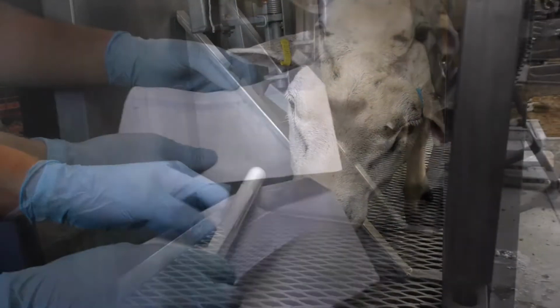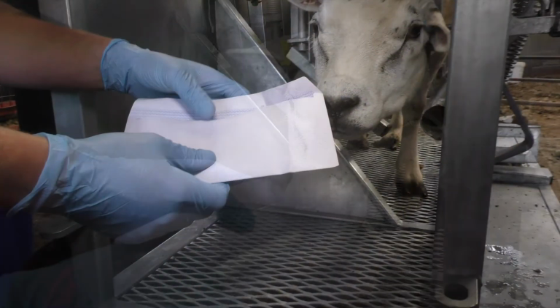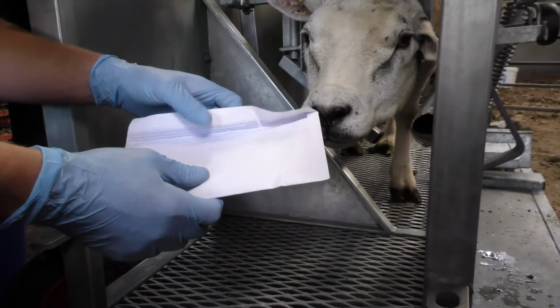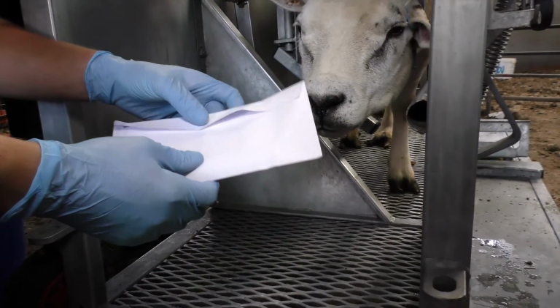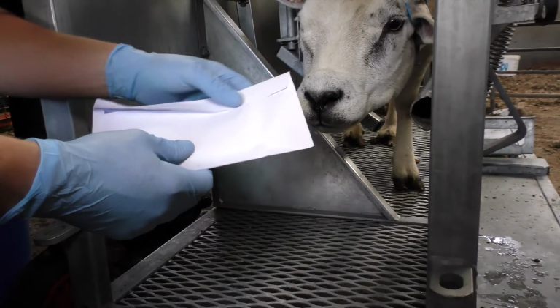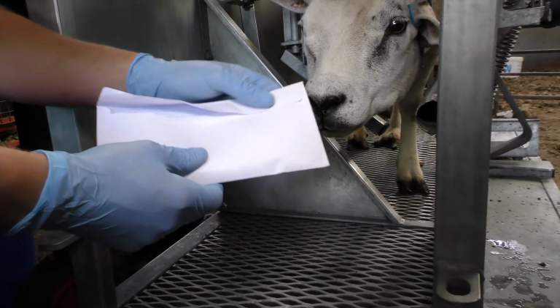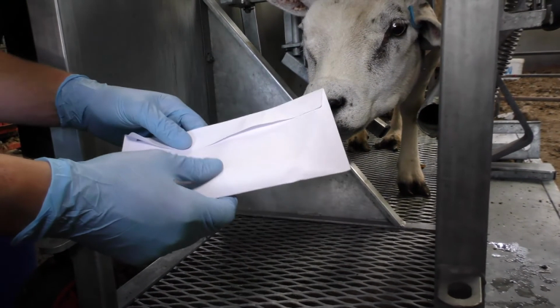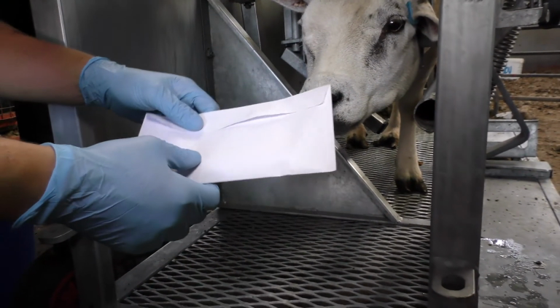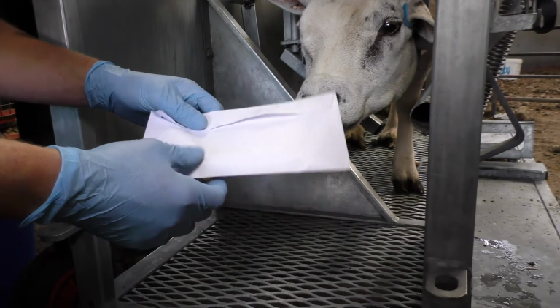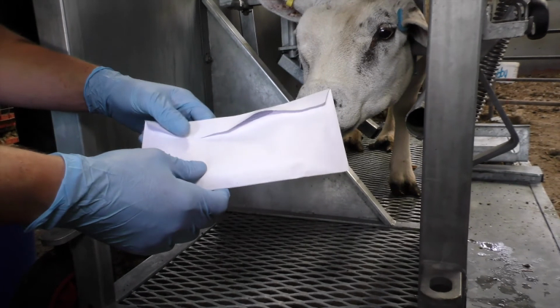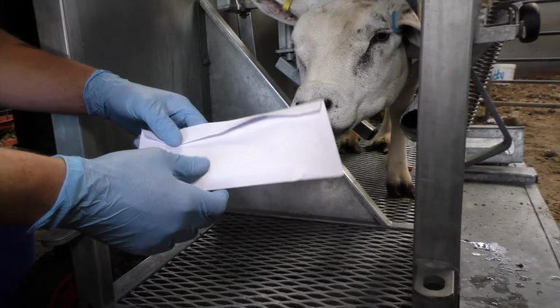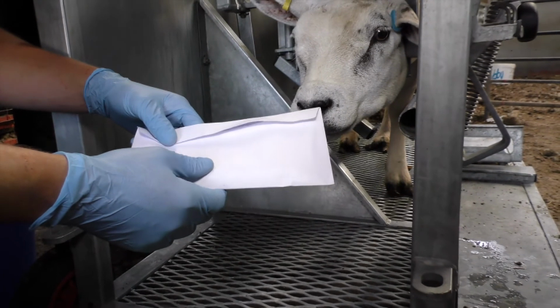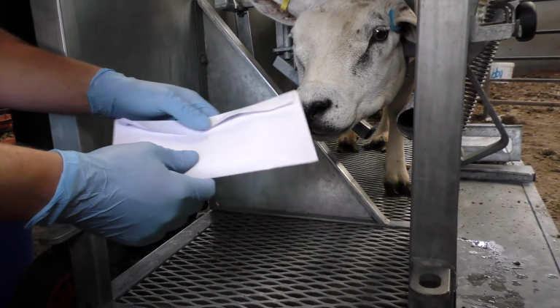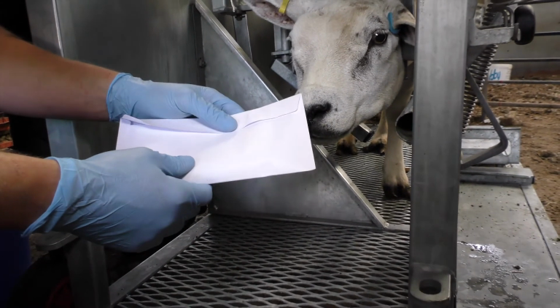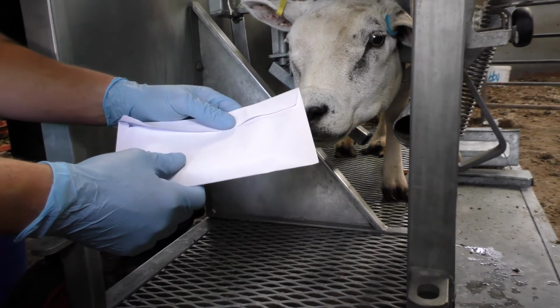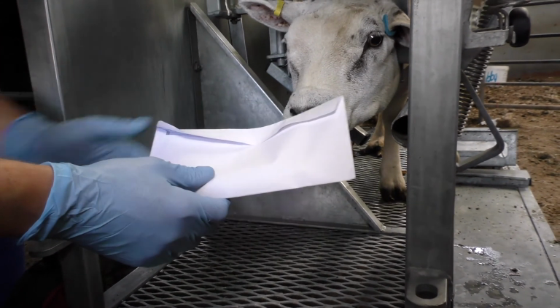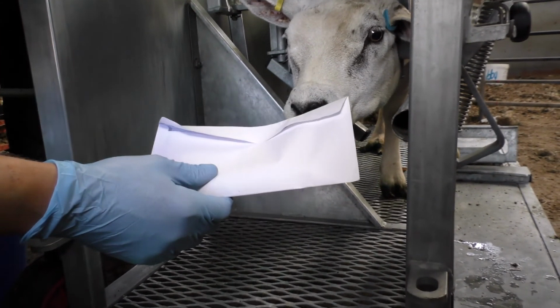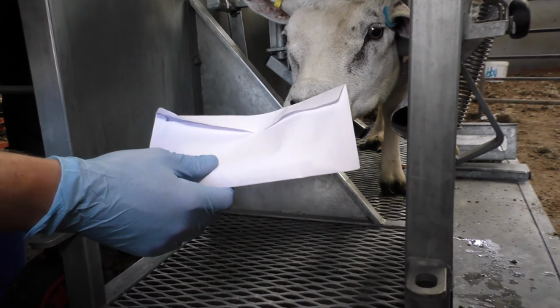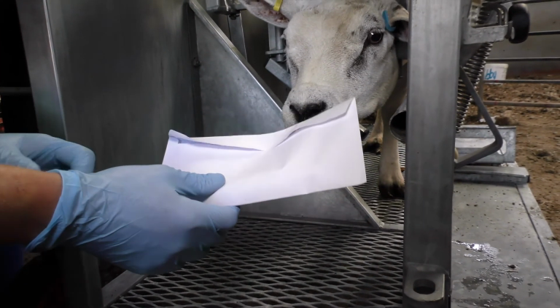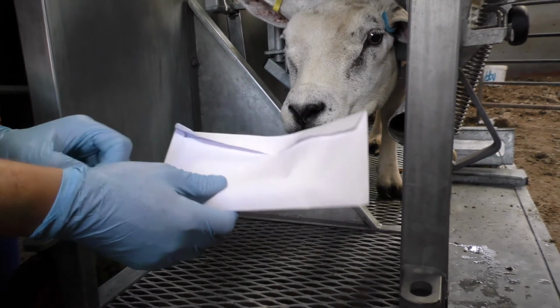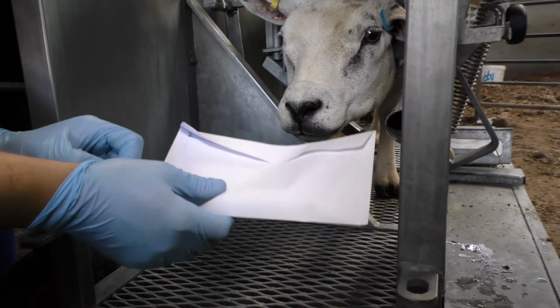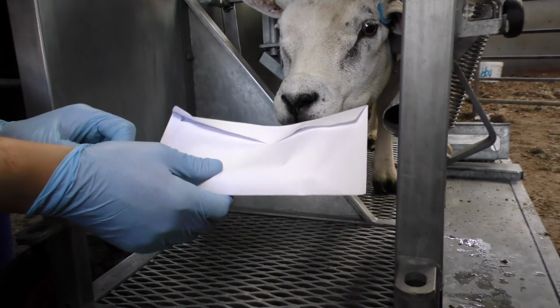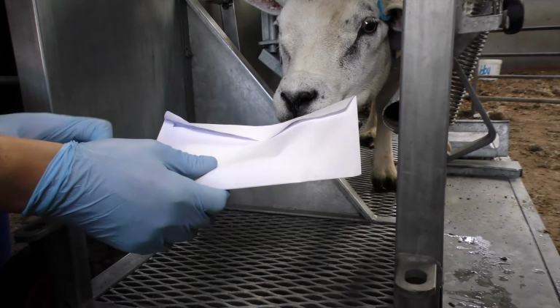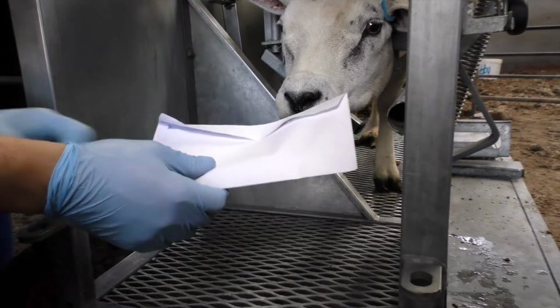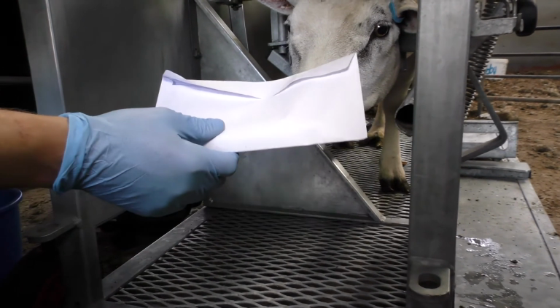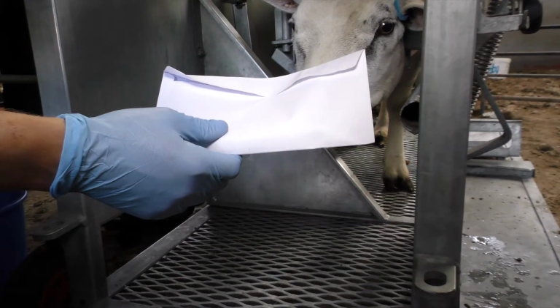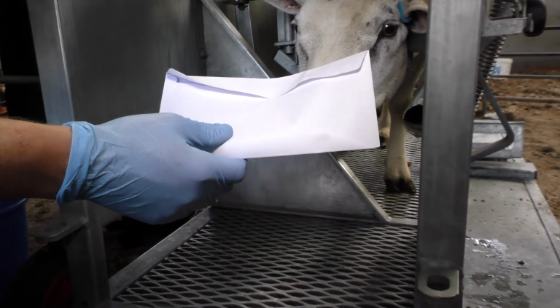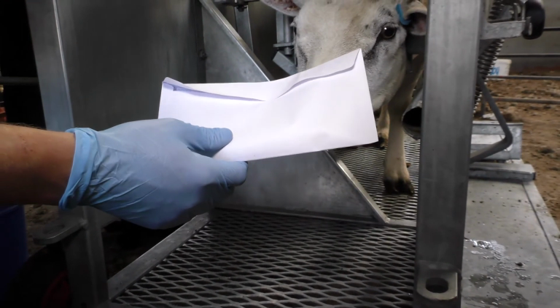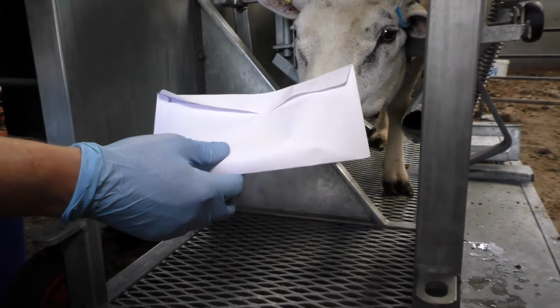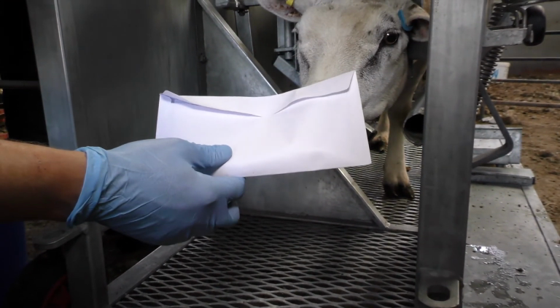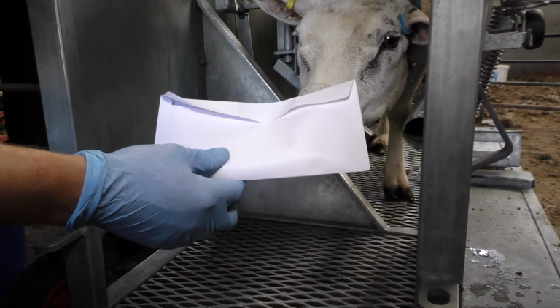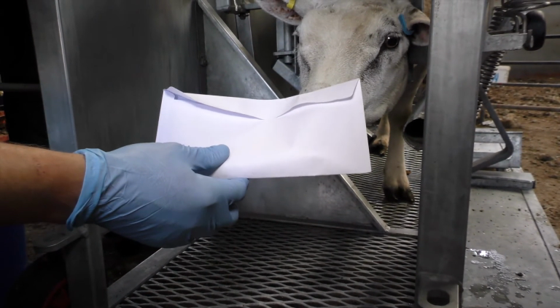We then send the envelope to the address printed on the envelope. And once we're done, remember to take the gloves off and put a new pair of gloves on for sampling the next sheep.